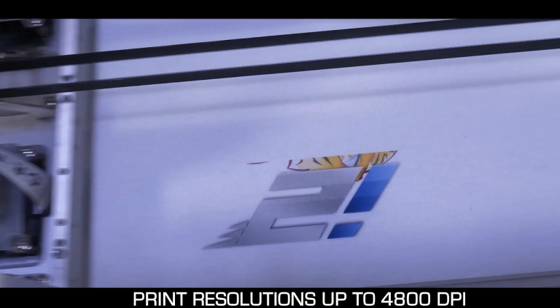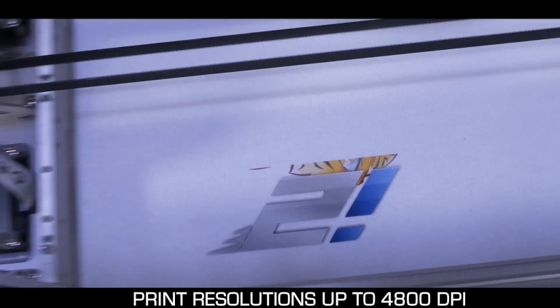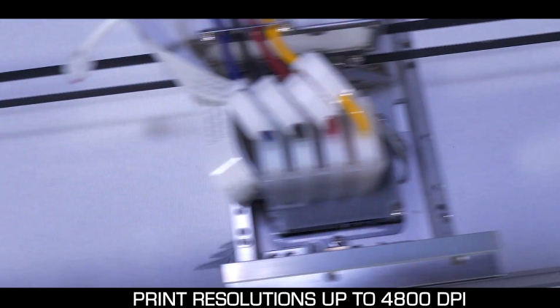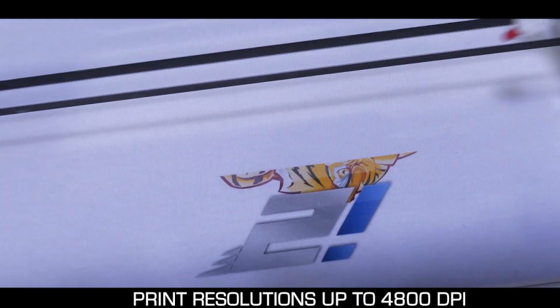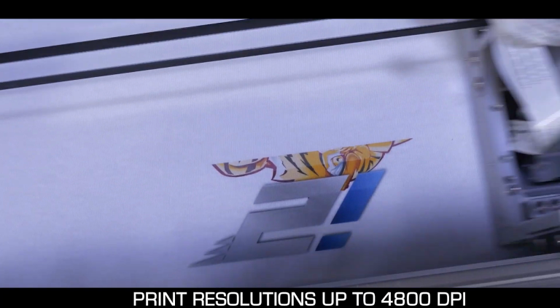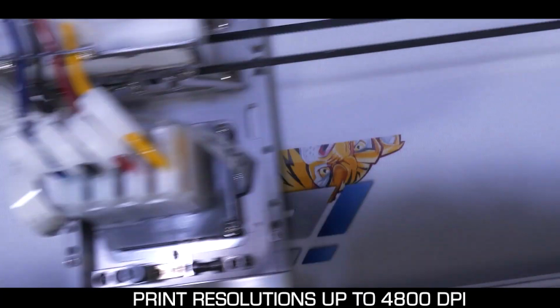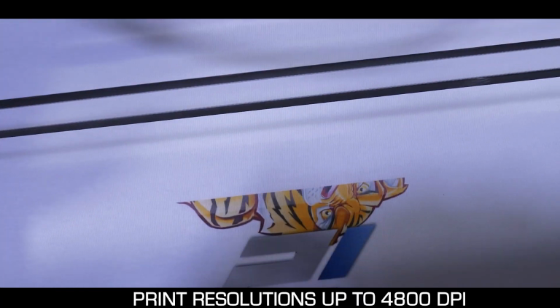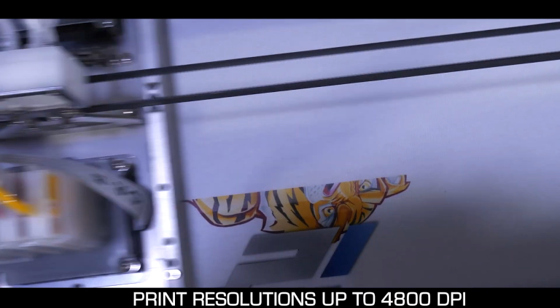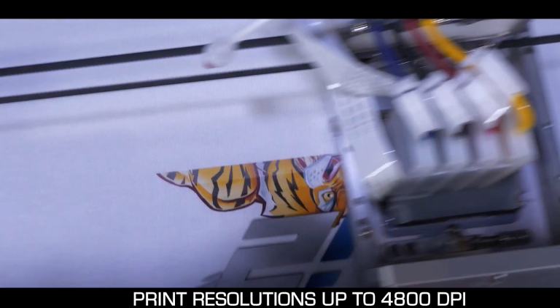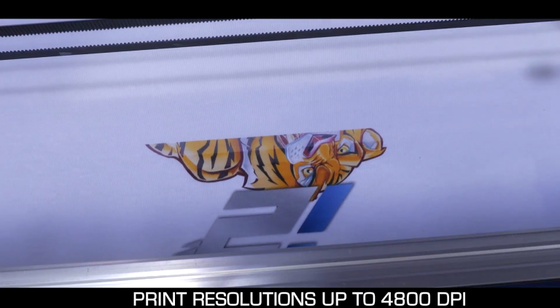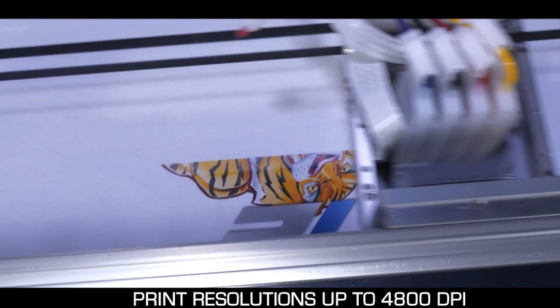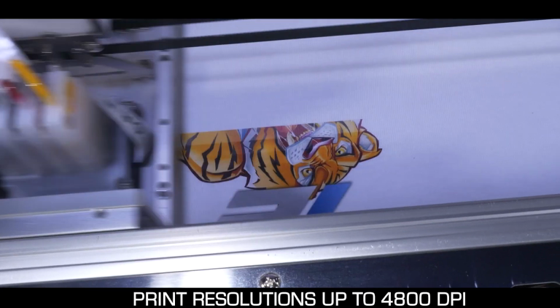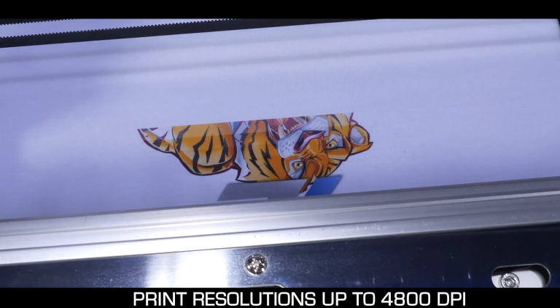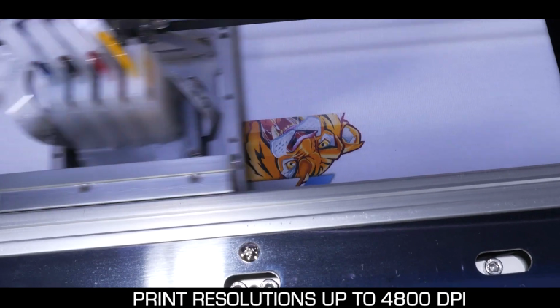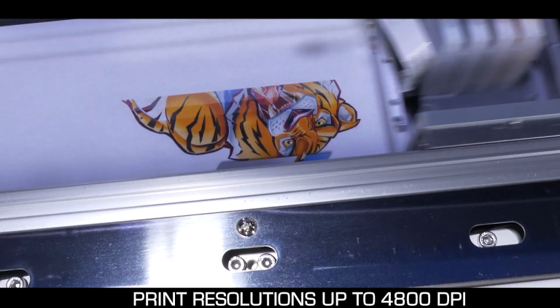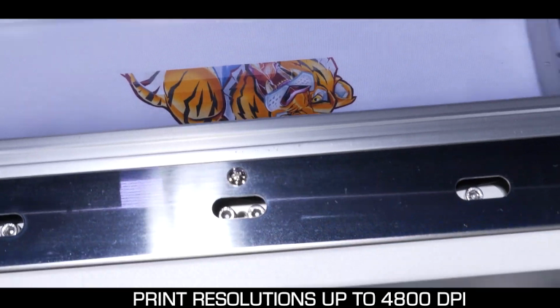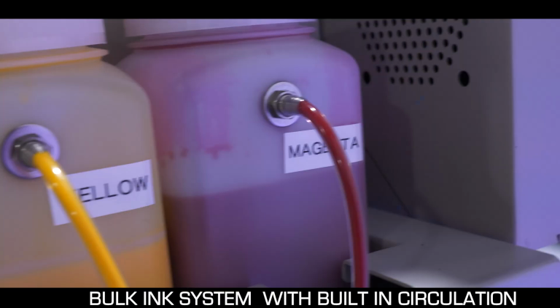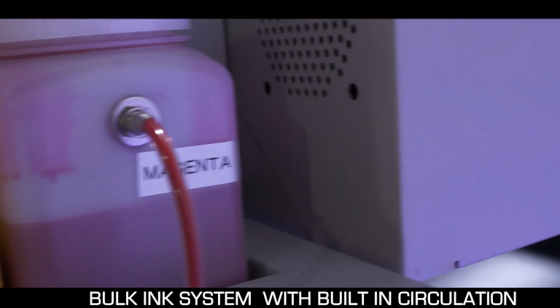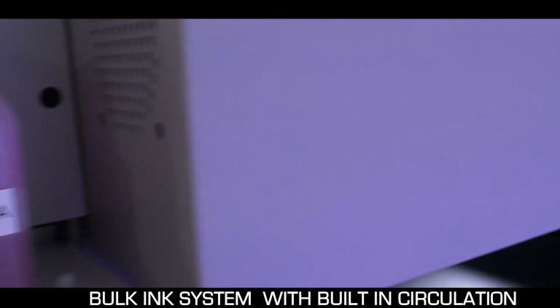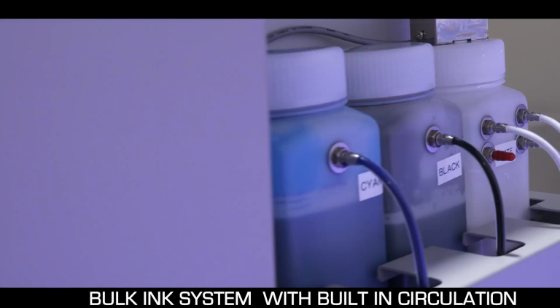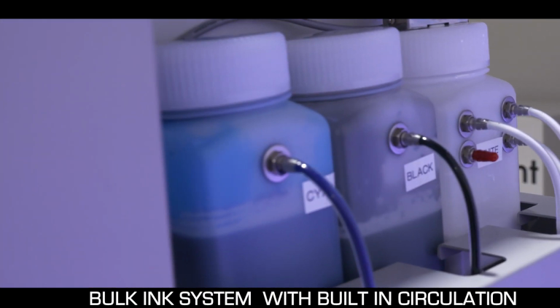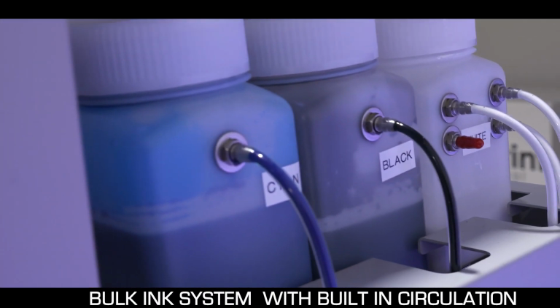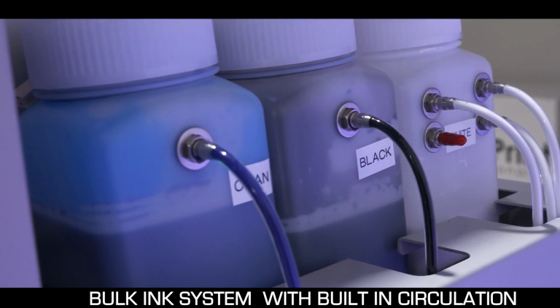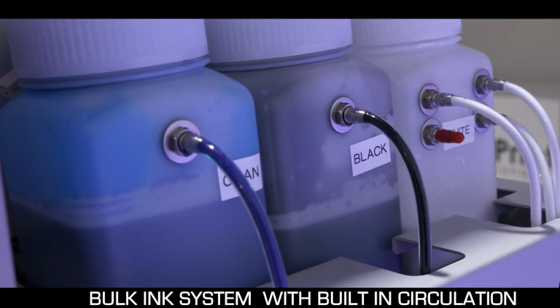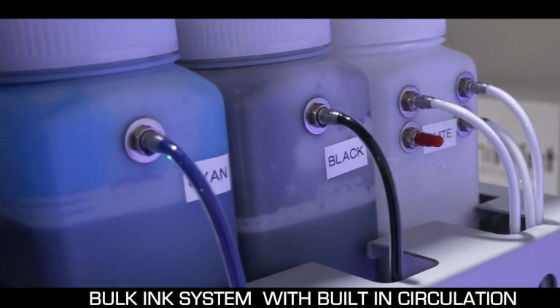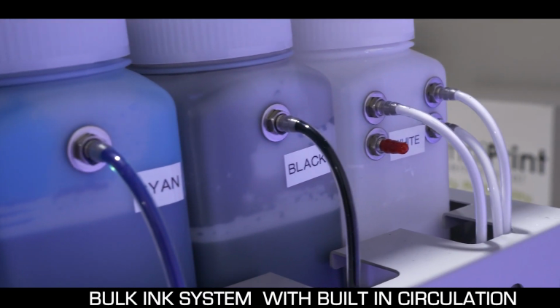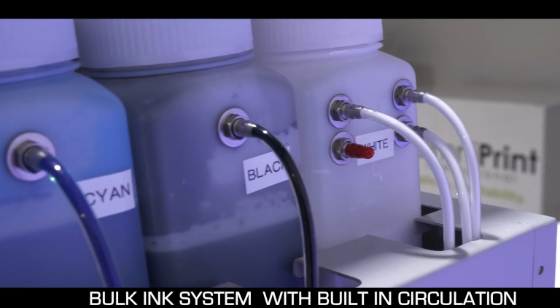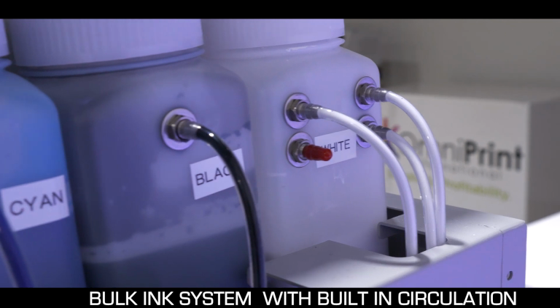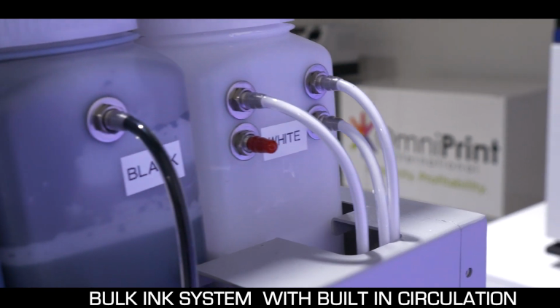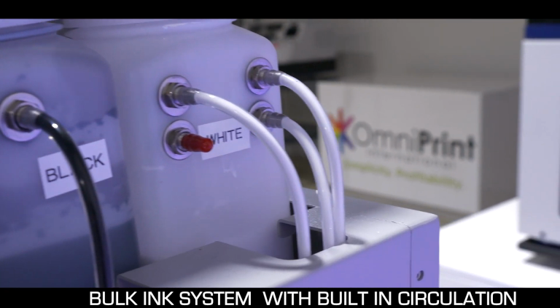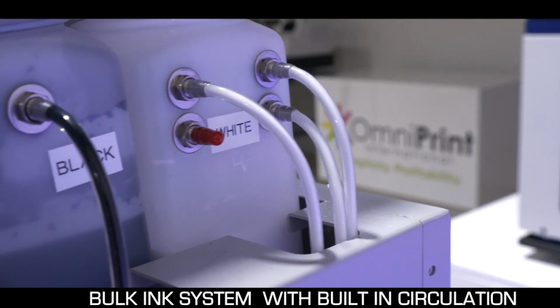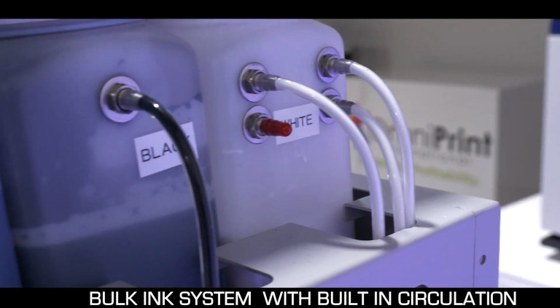With print resolutions up to 4800 DPI, you will be able to print the best quality every time. The i2 comes equipped with an industrial bulk ink system that will save you money while boosting productivity.